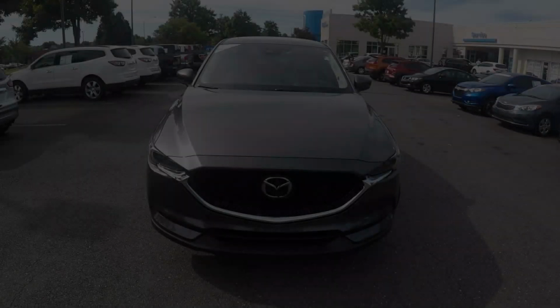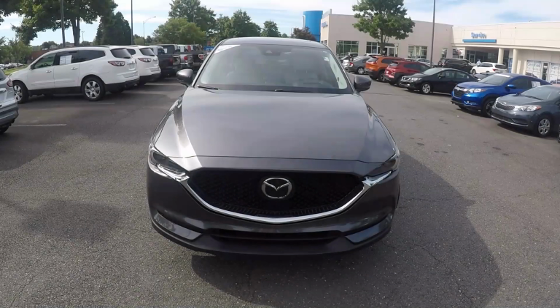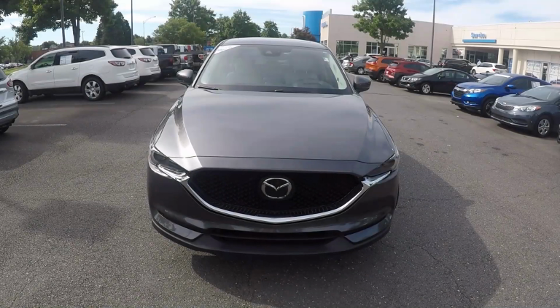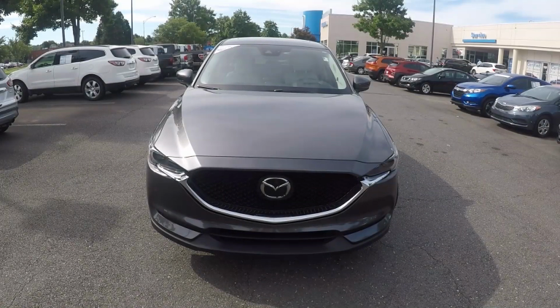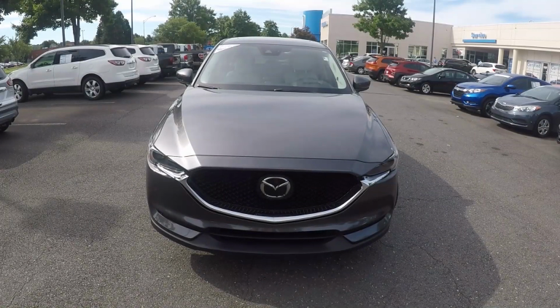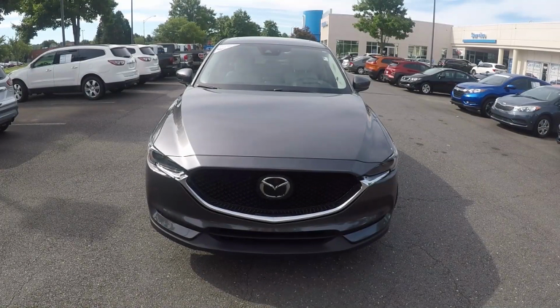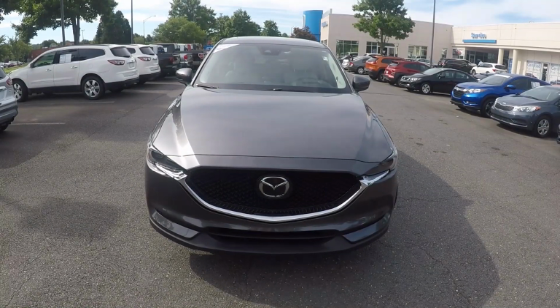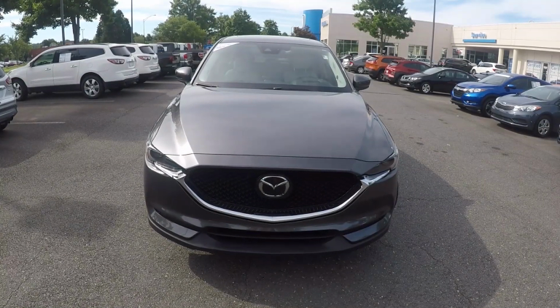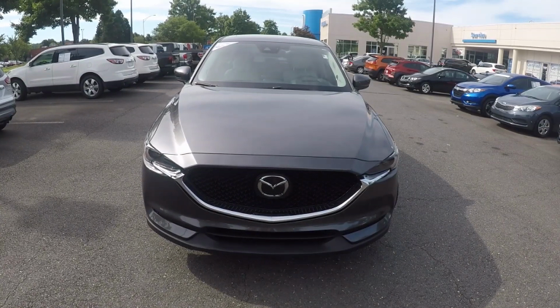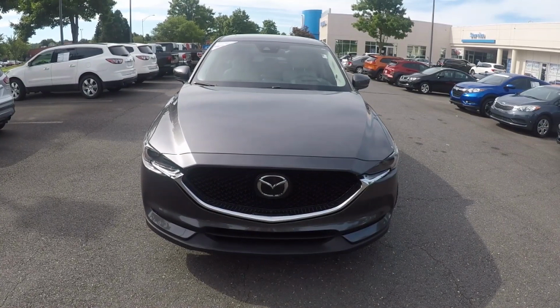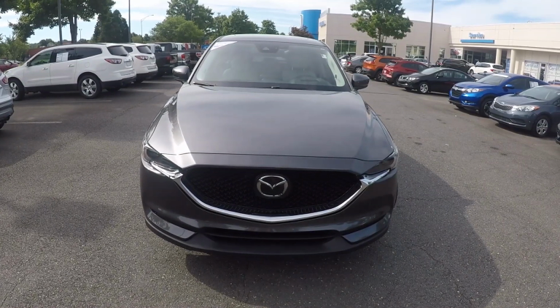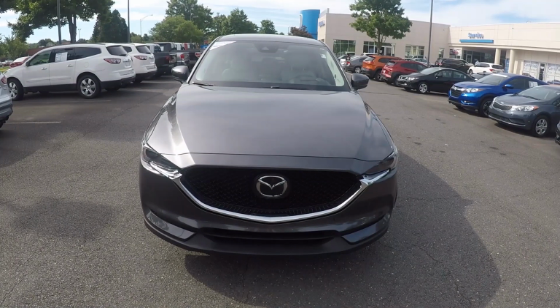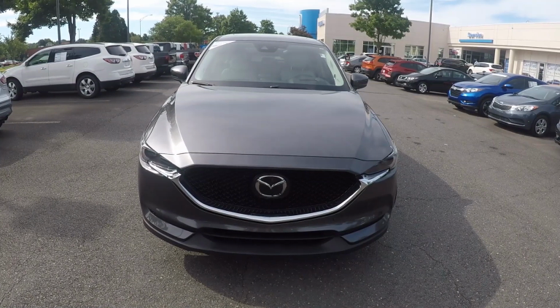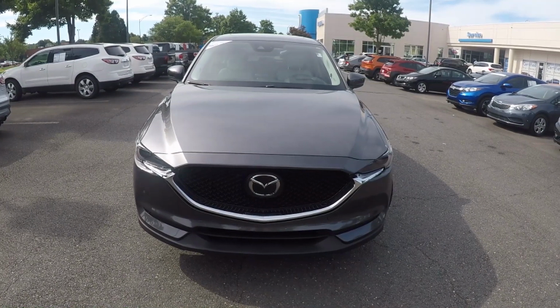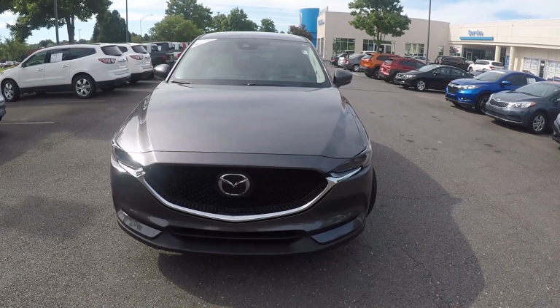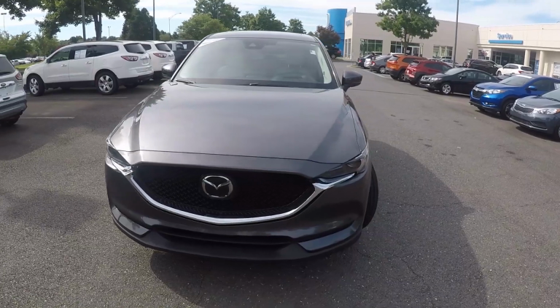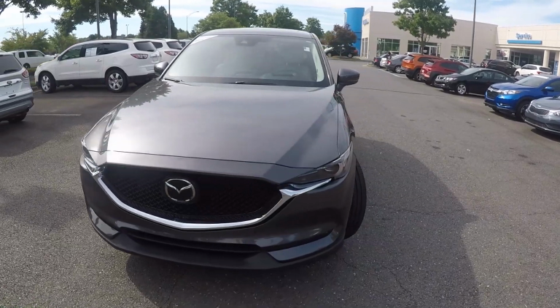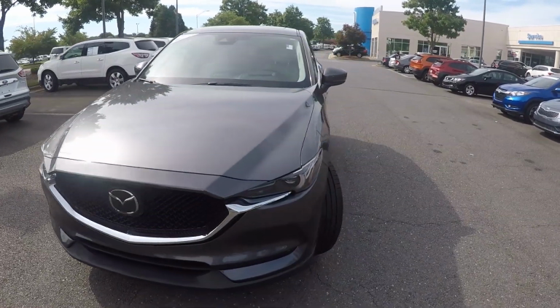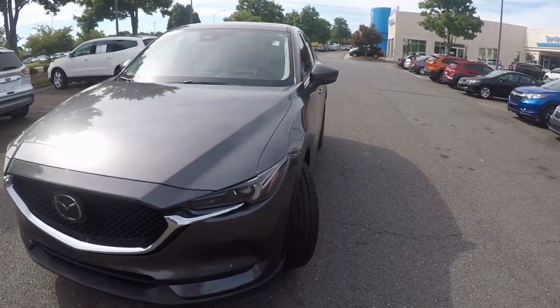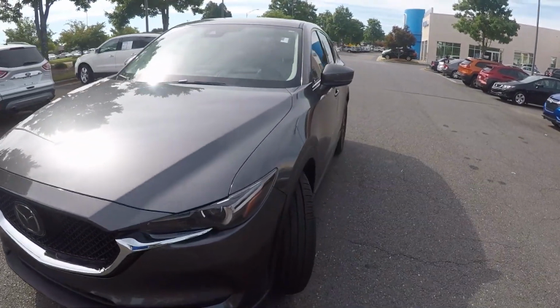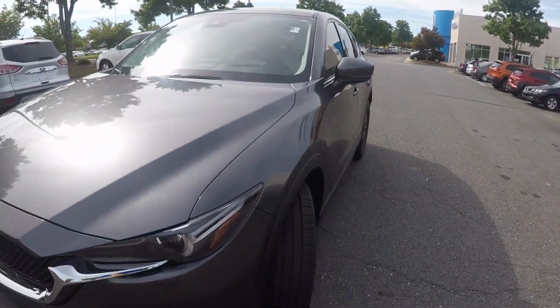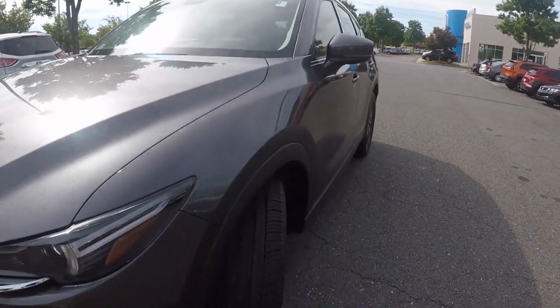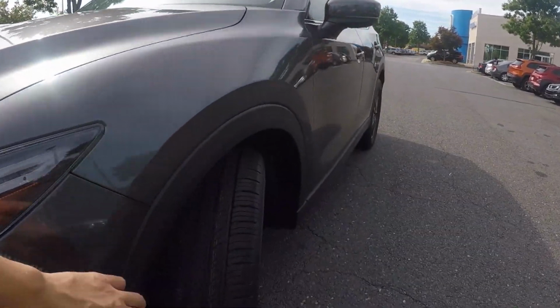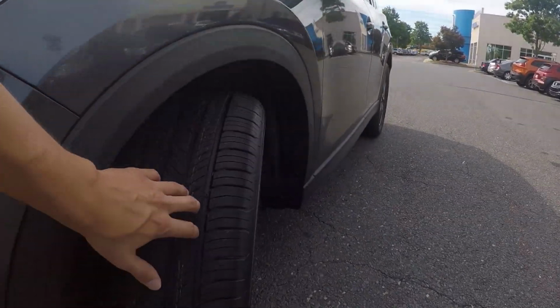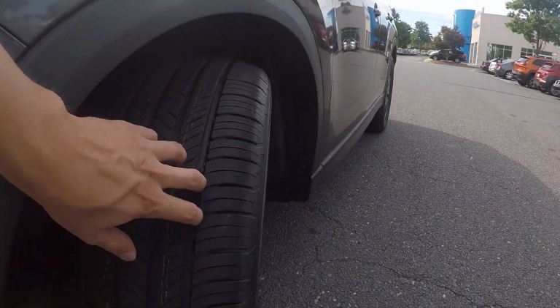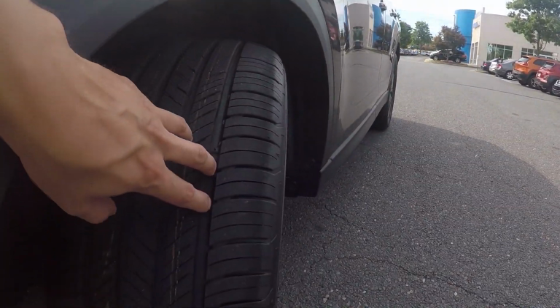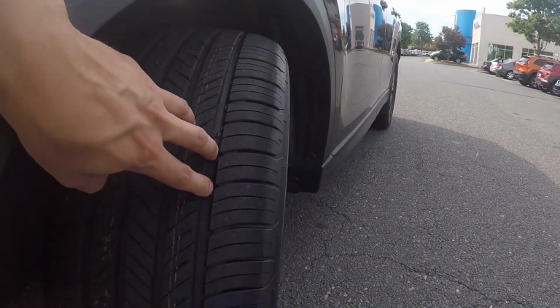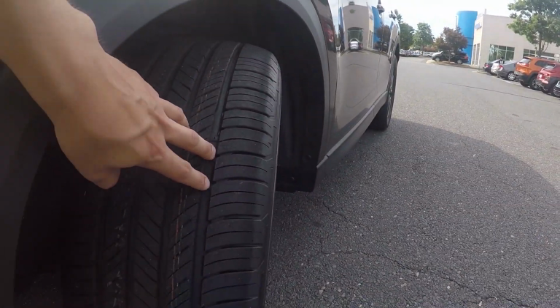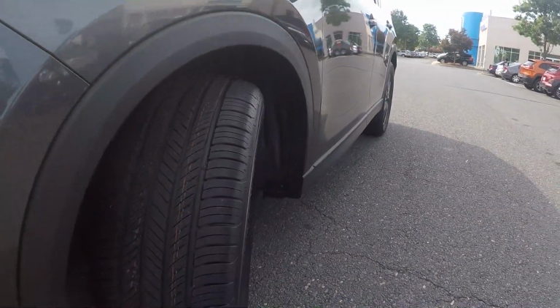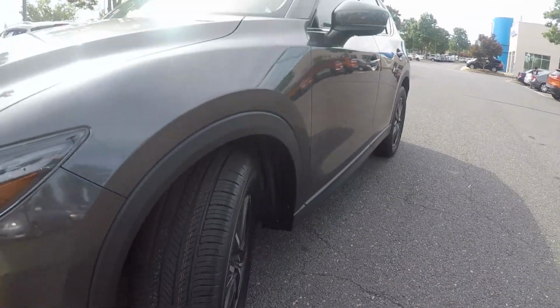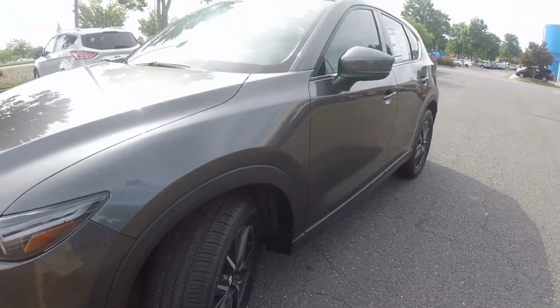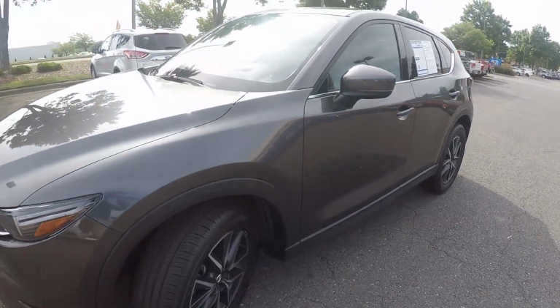We're here today at Honda Cars of Rock Hill with a 2017 Mazda CX-5. As we begin our walk around, the first thing we'll do is check out the tread on the tires. Very nice tread left on those.